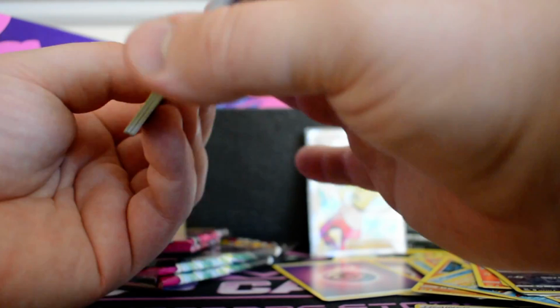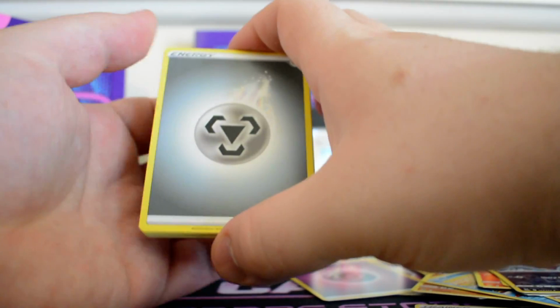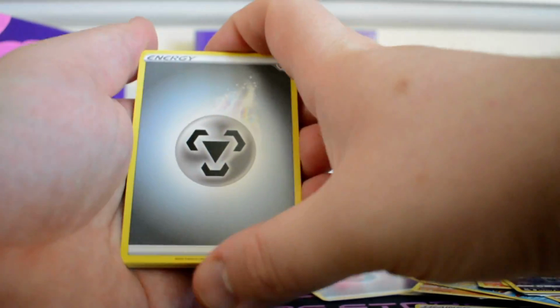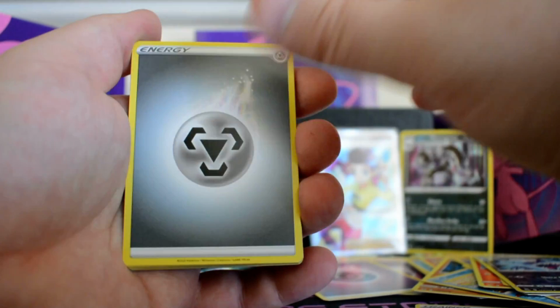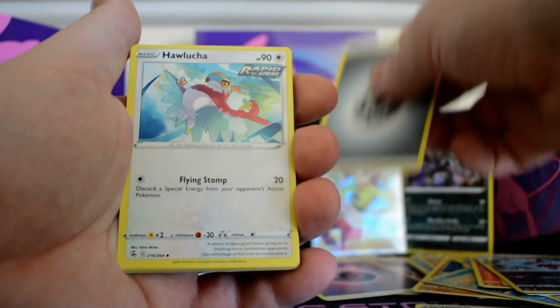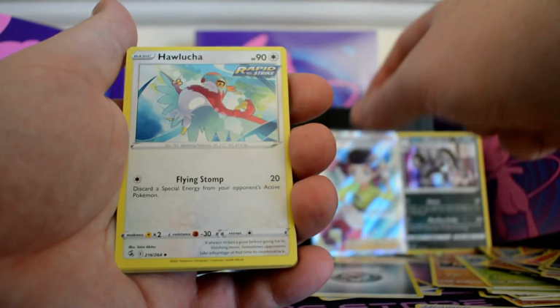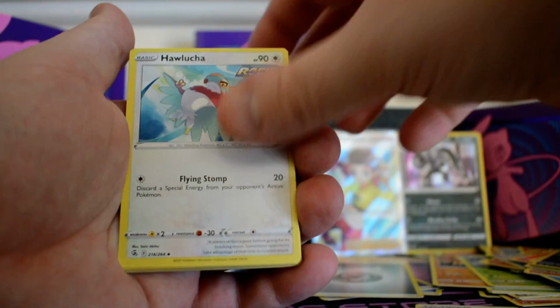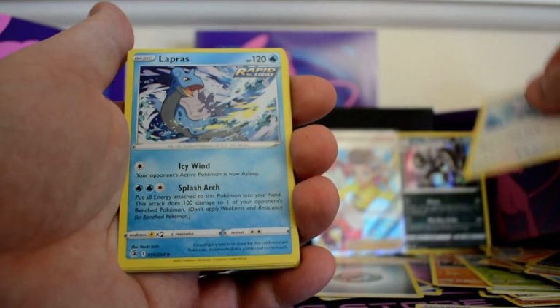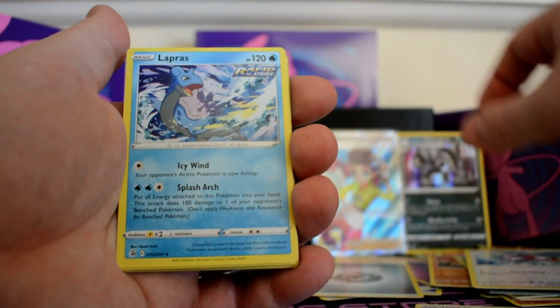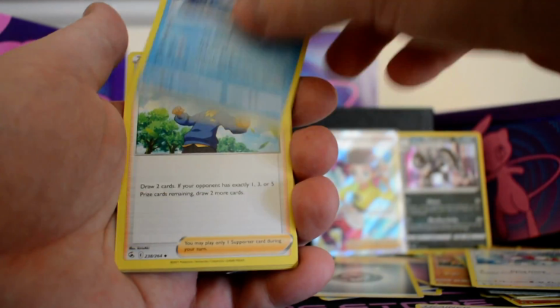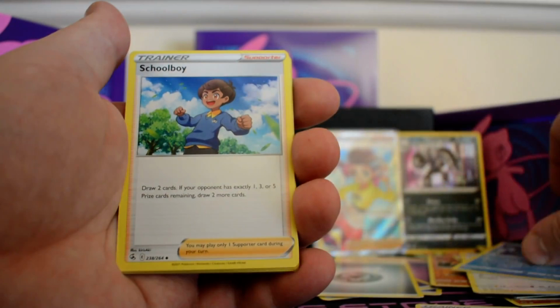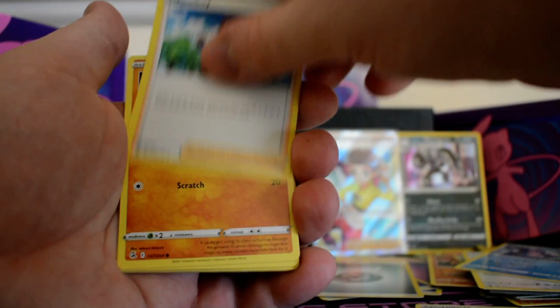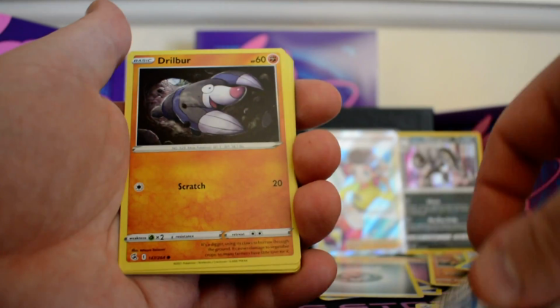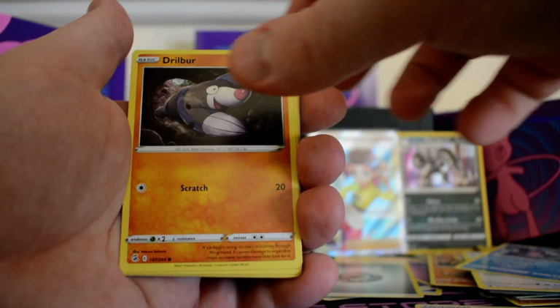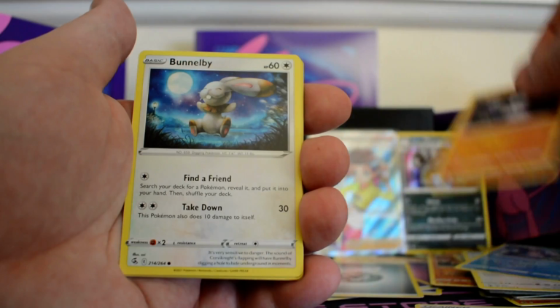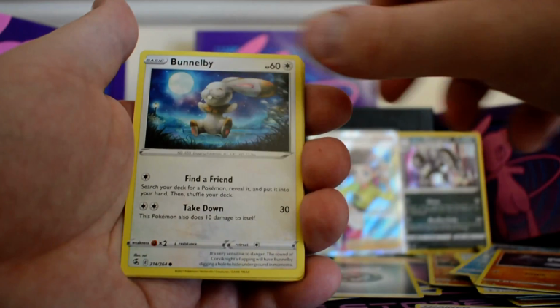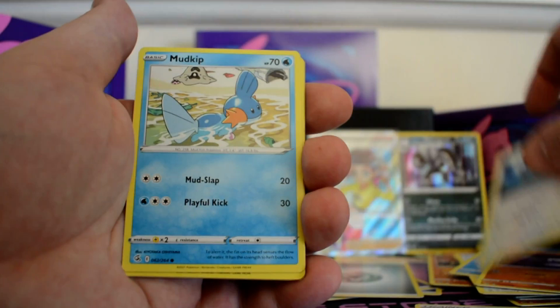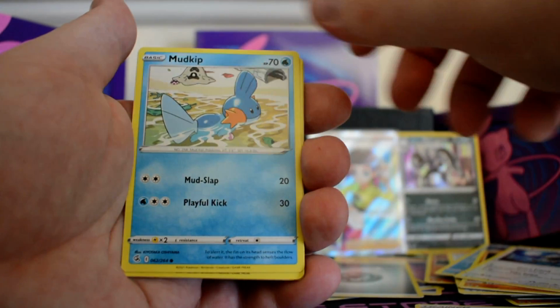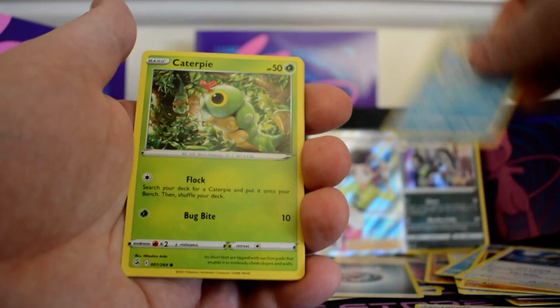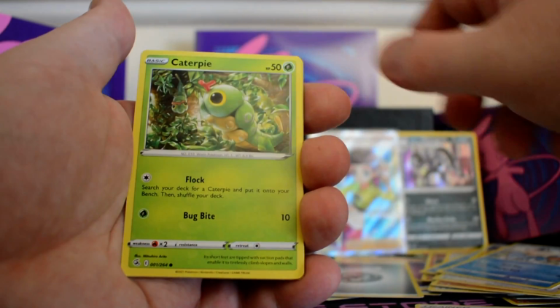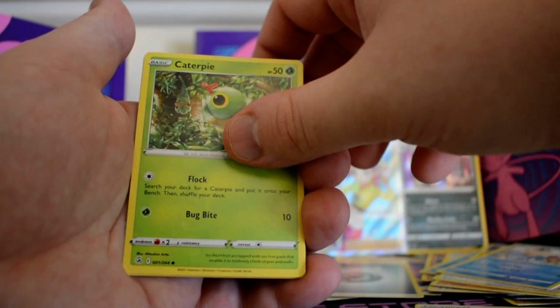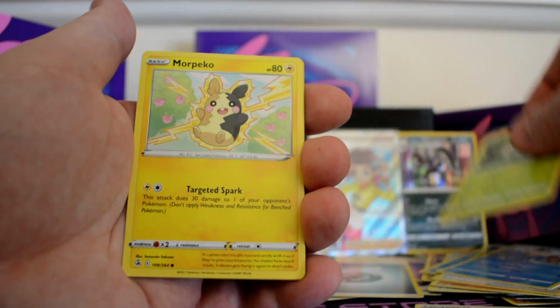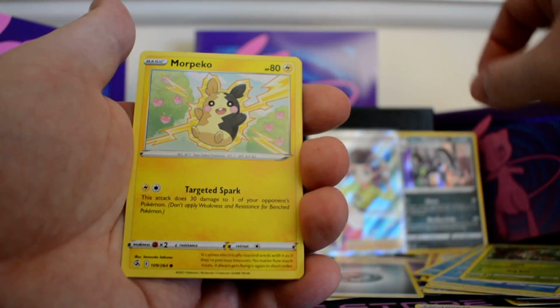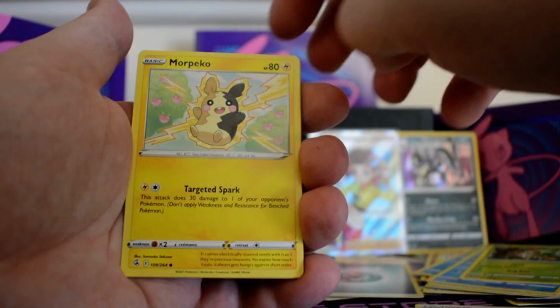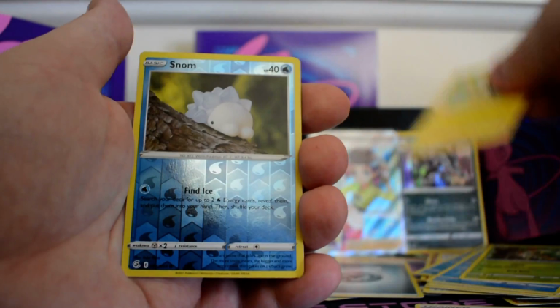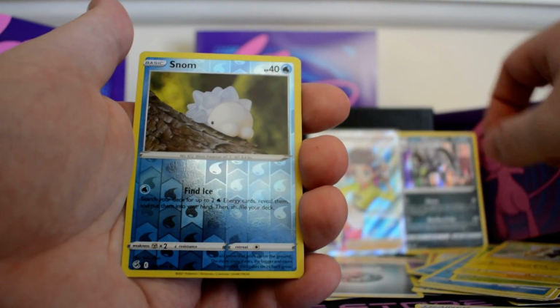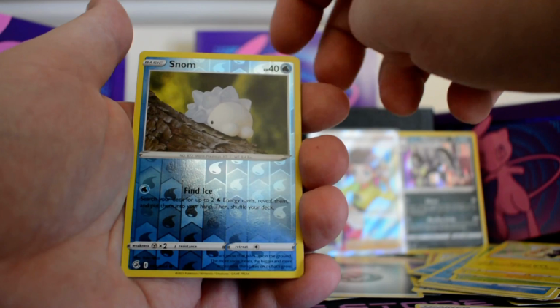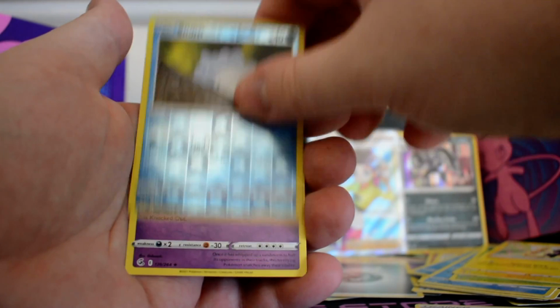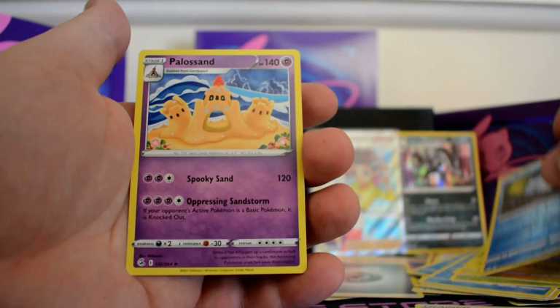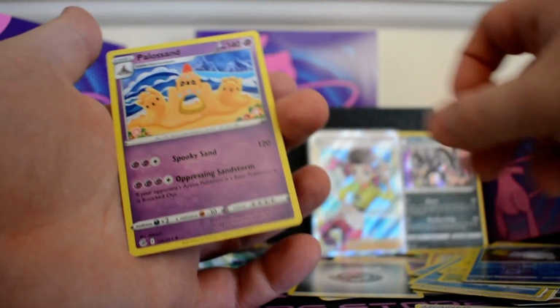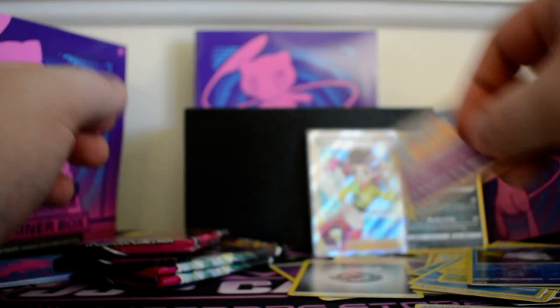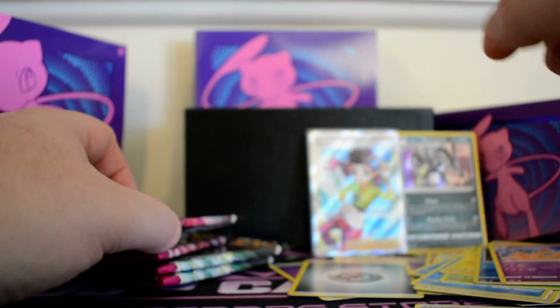Pack four: metal energy, Hawlucha, Lapras, Schoolboy, Dreepy, Bunnelby, Mudkip, Caterpie, Morpeko, reverse Snom, and a Palossand.